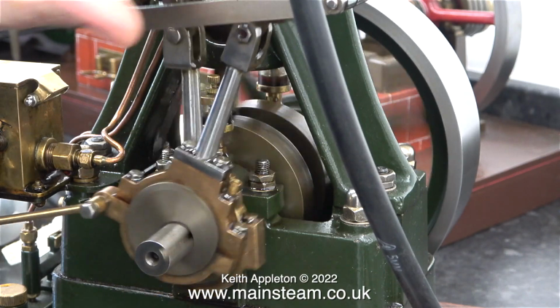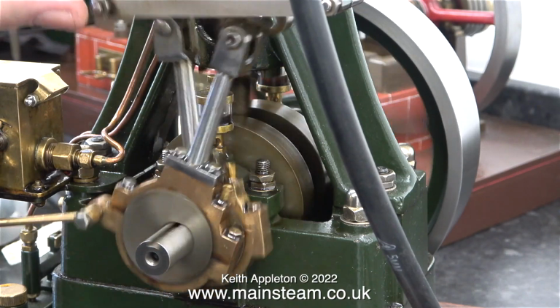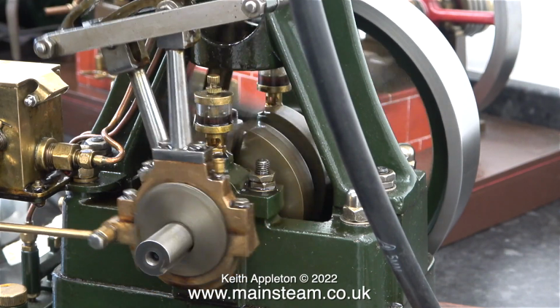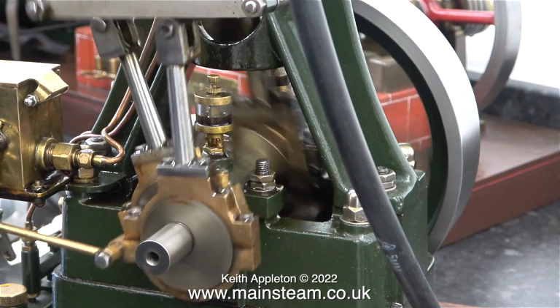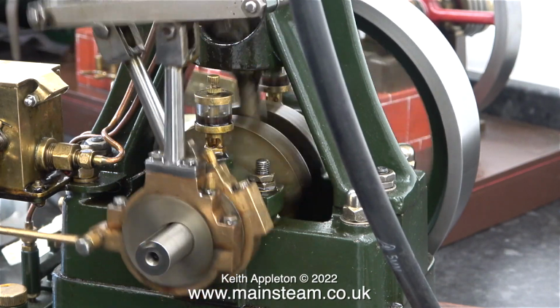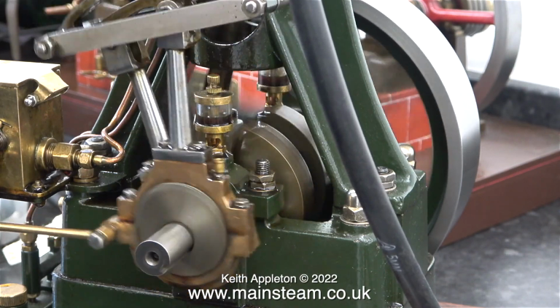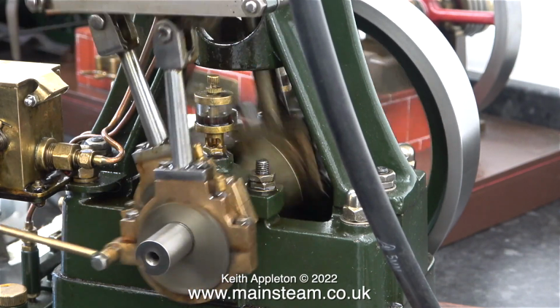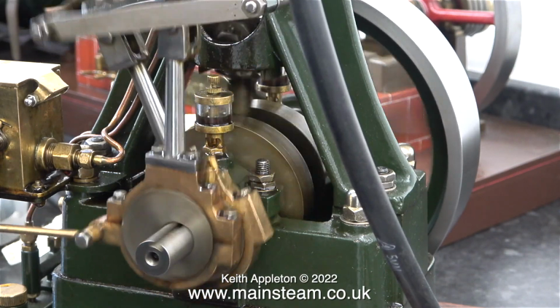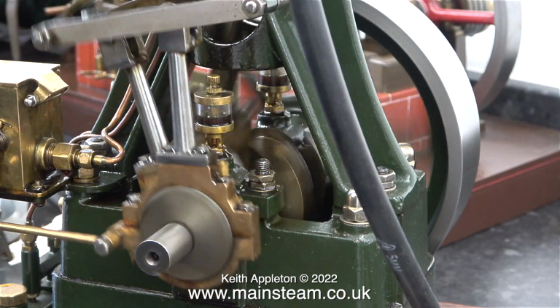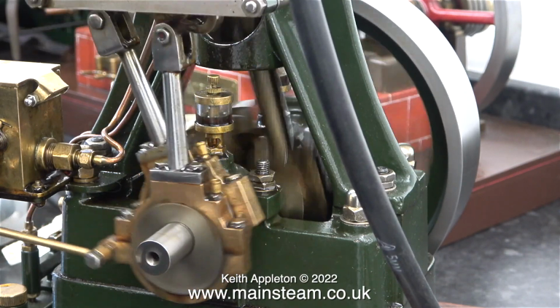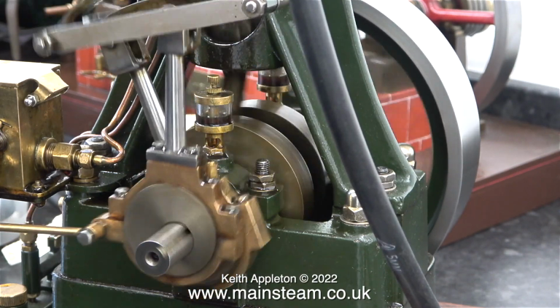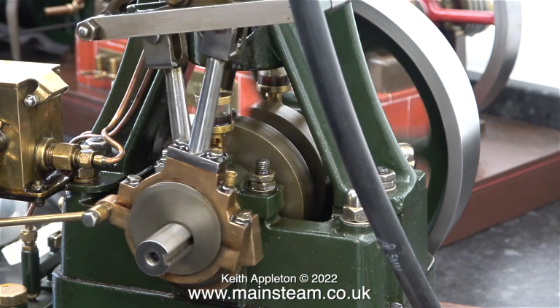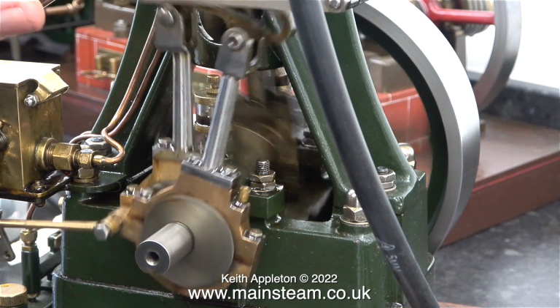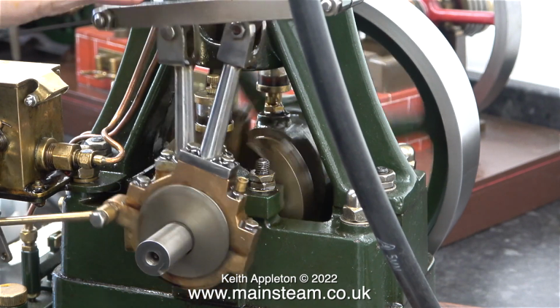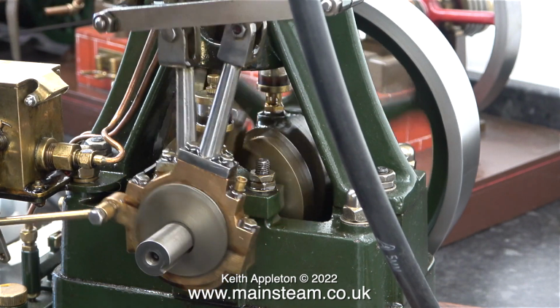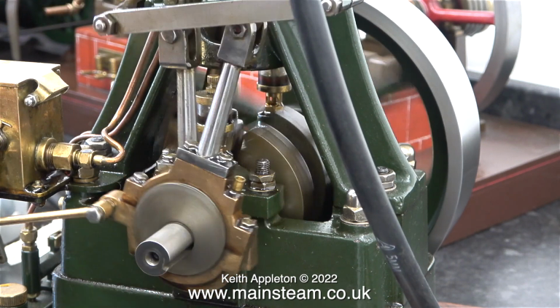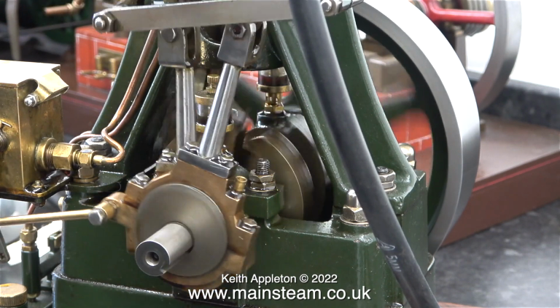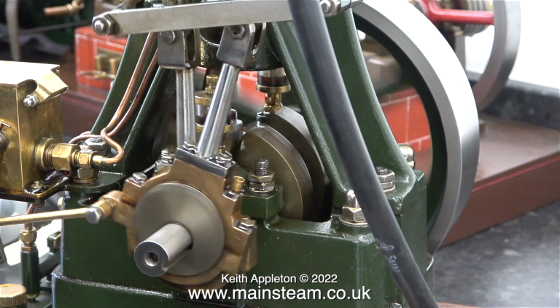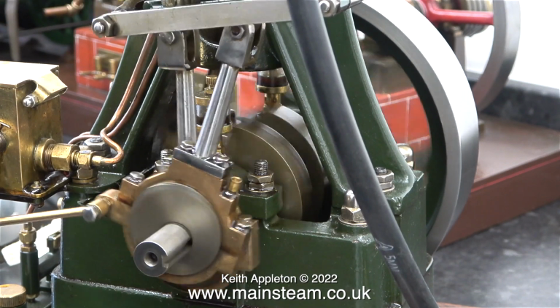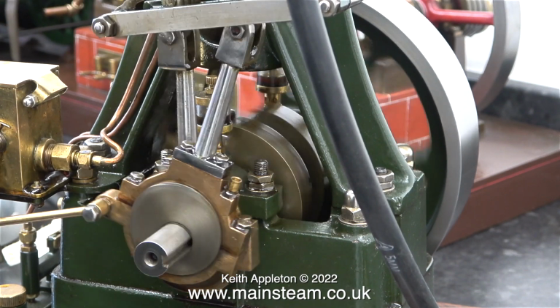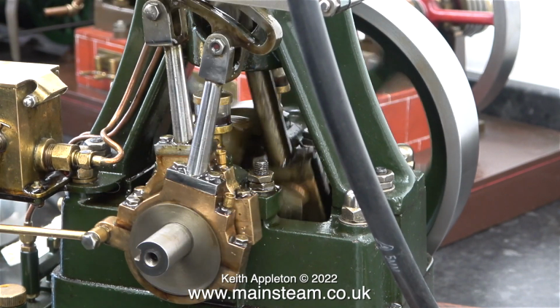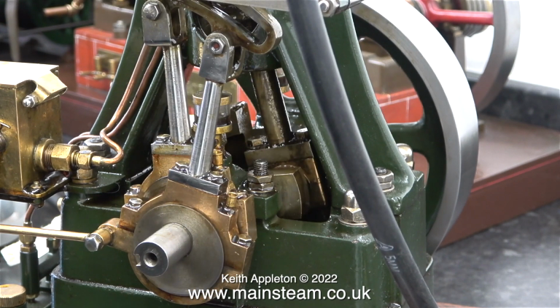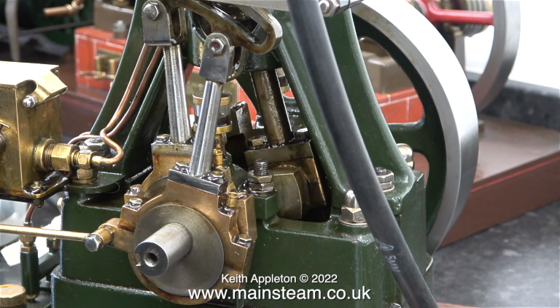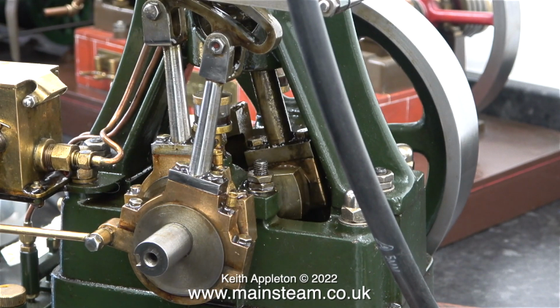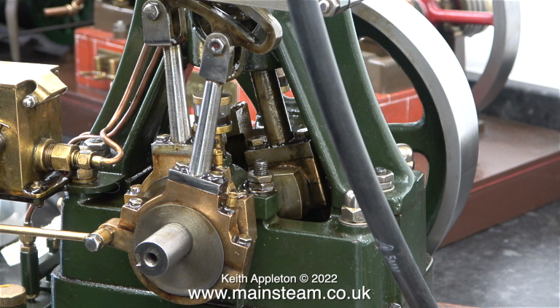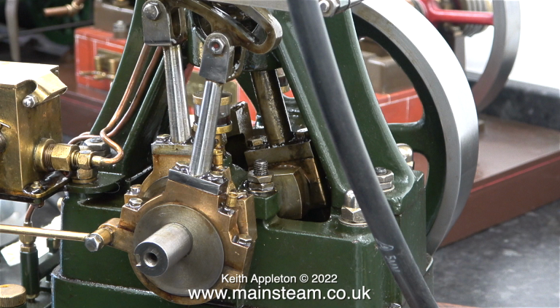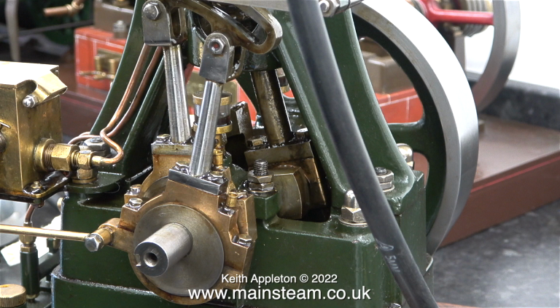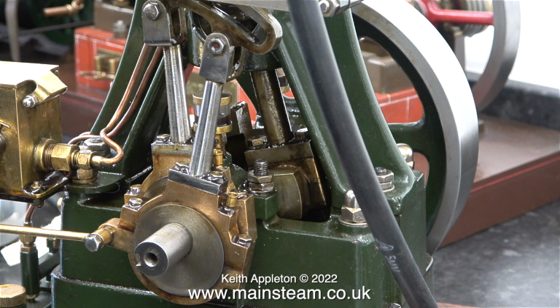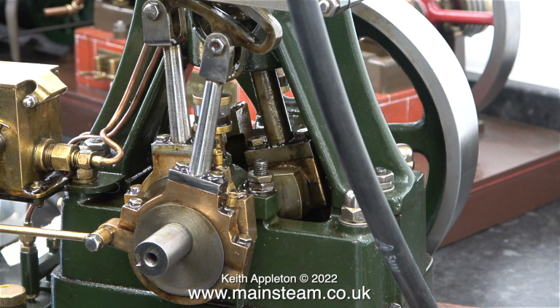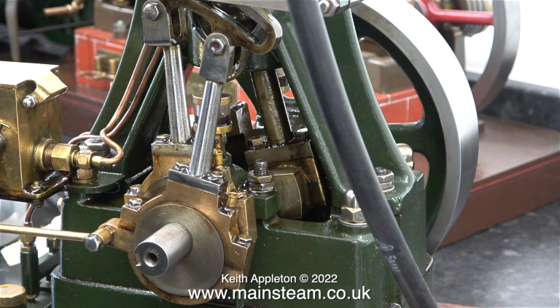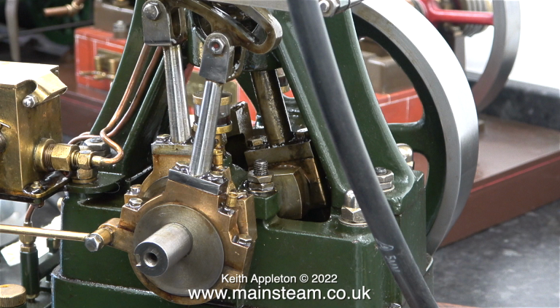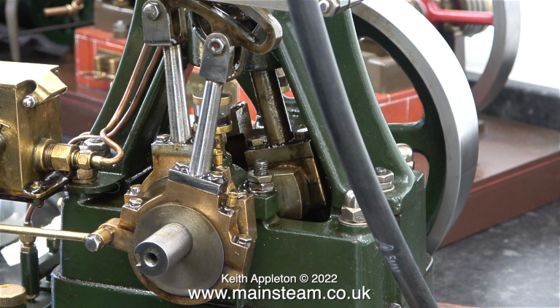I really do think that the slide valve needs a very small adjustment because it runs differently in forward and reverse. And all of the valve gear parts are correct as shown on the drawing.